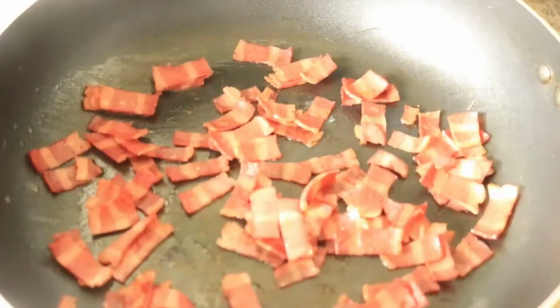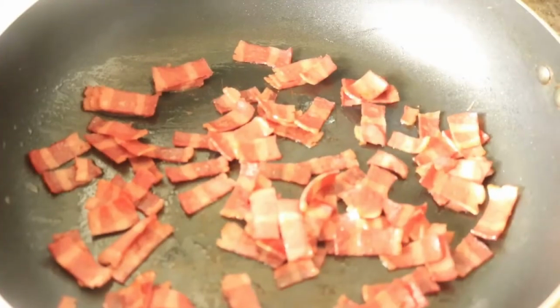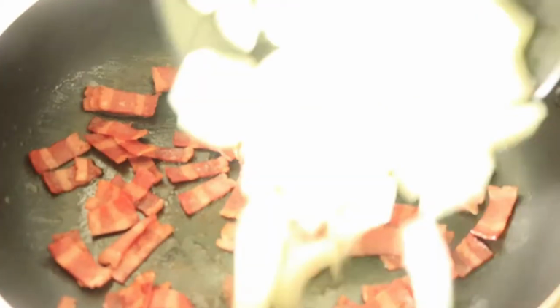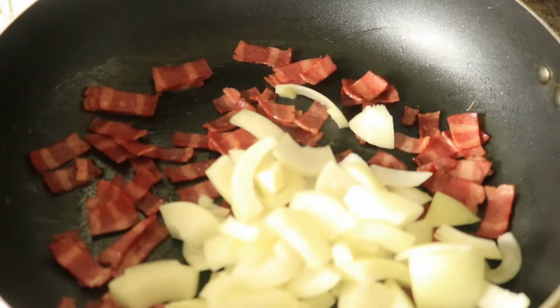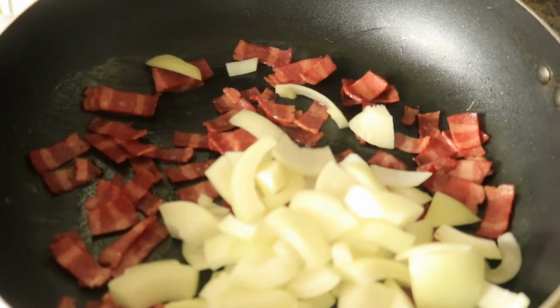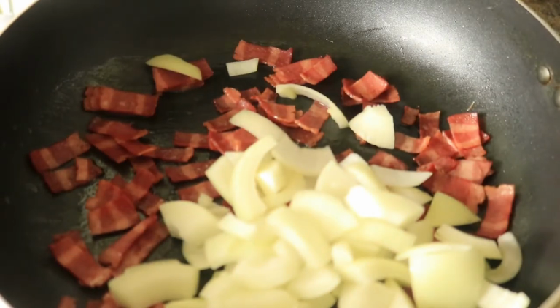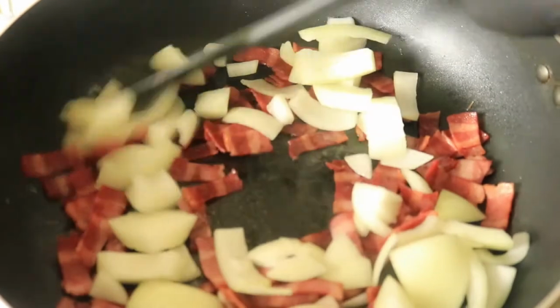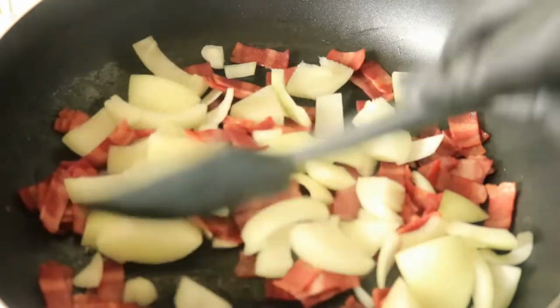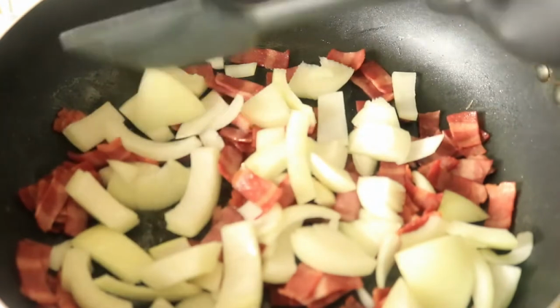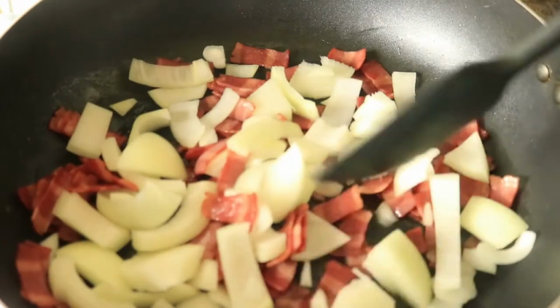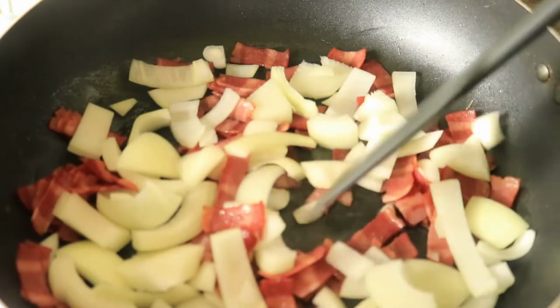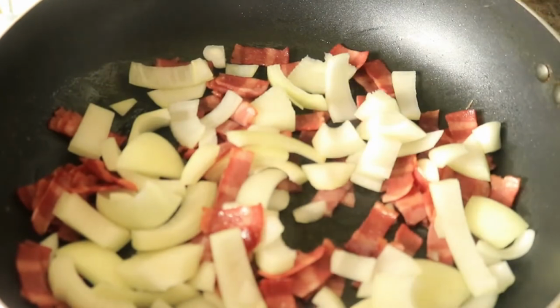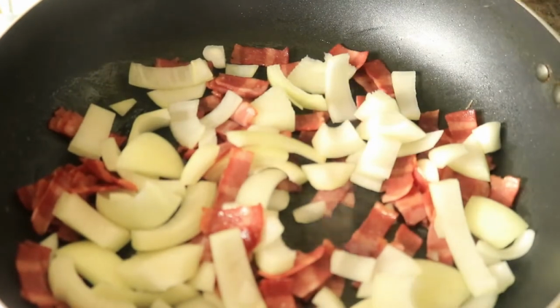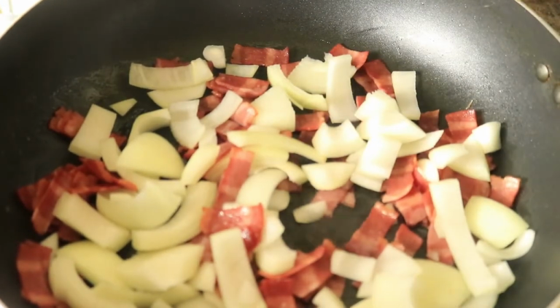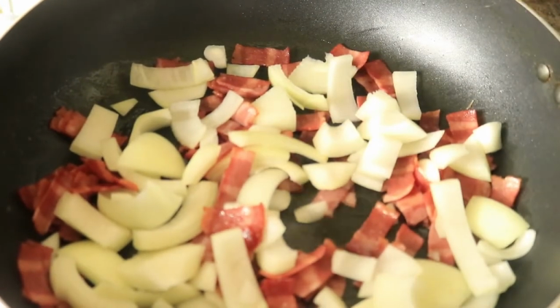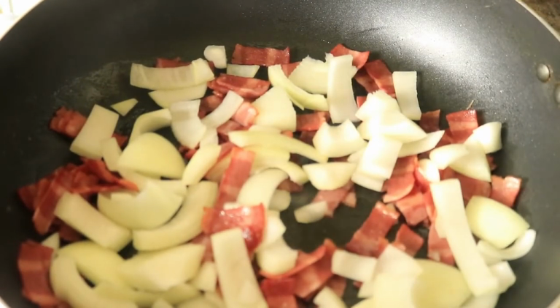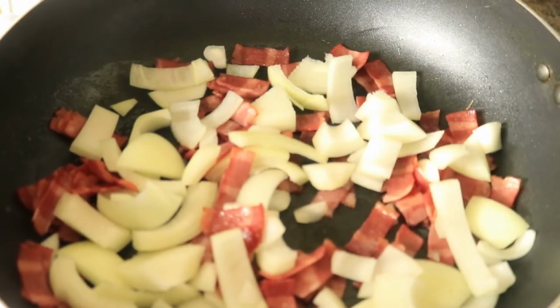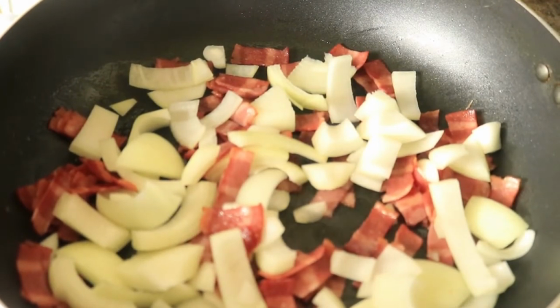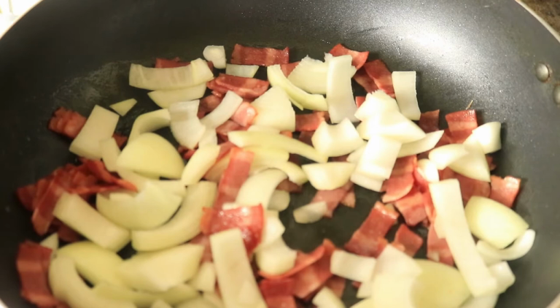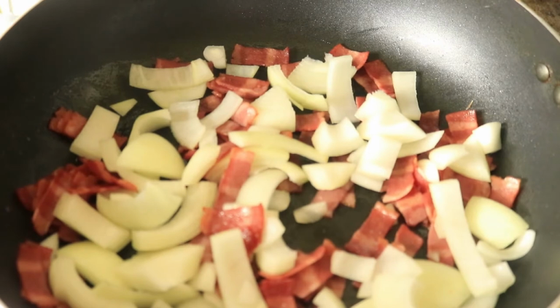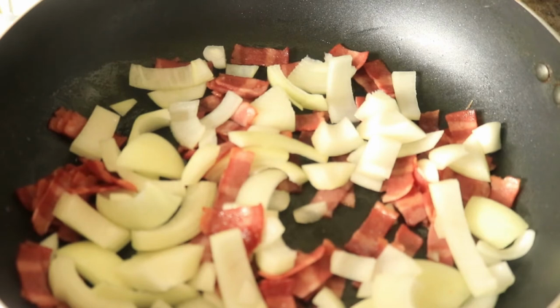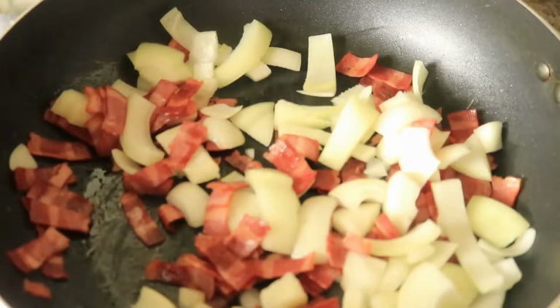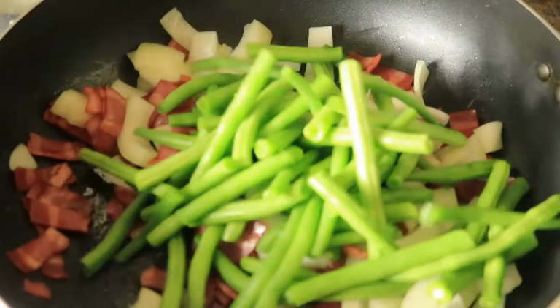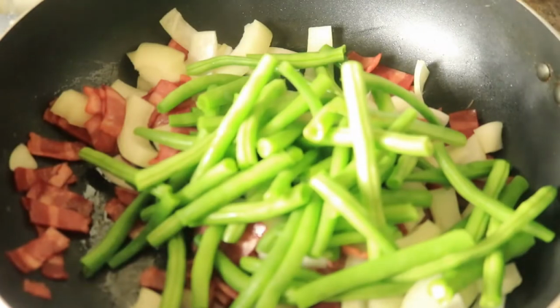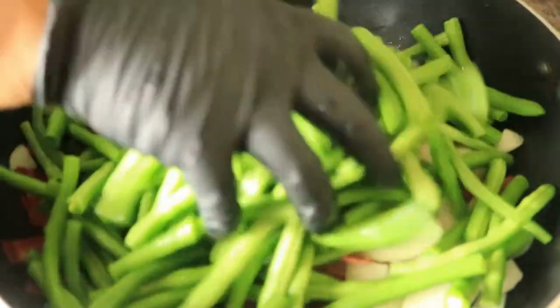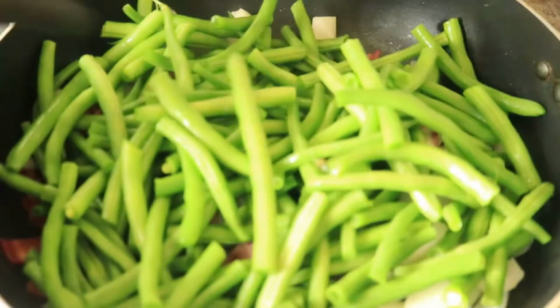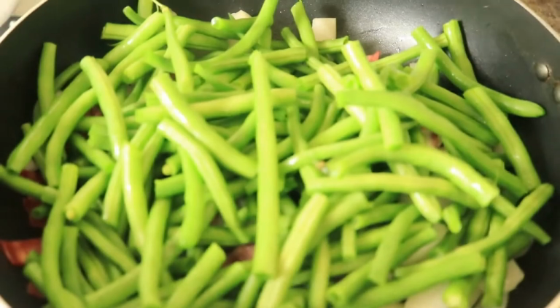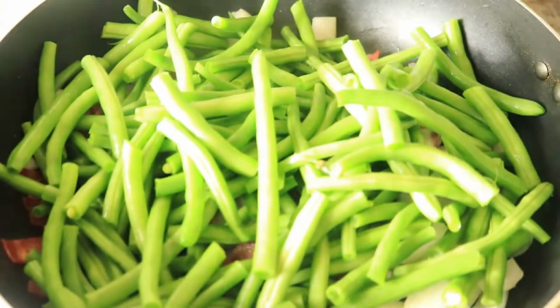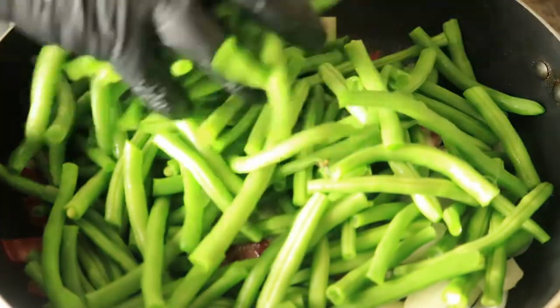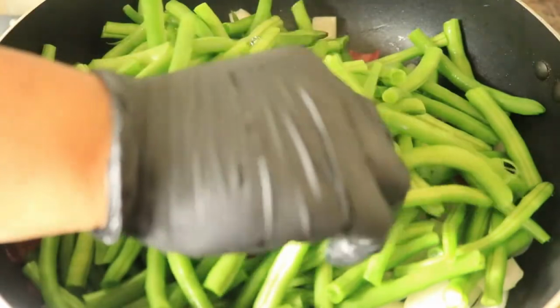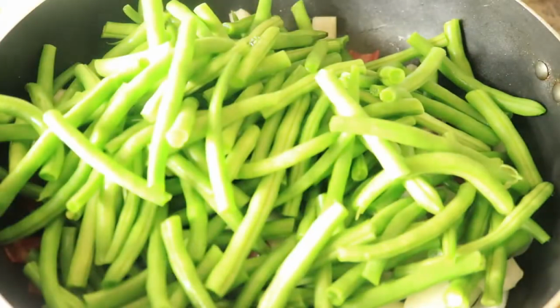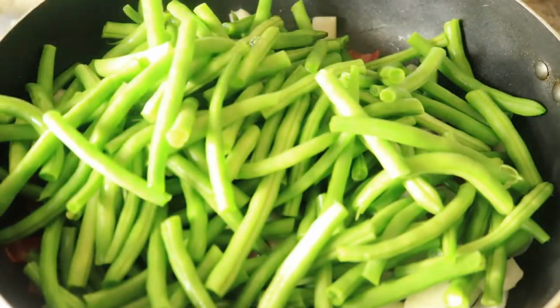The bacon is finished cooking and now I'm going to add in my onions and let them cook for about two minutes before I place in my green beans. Now I'm going to place in my green beans along with some chopped up potatoes.